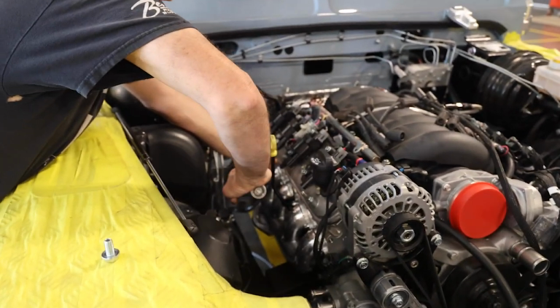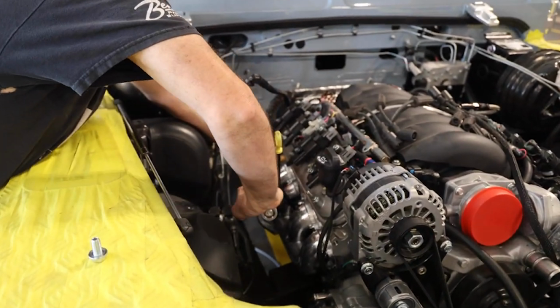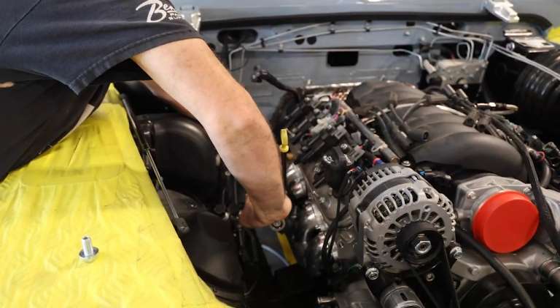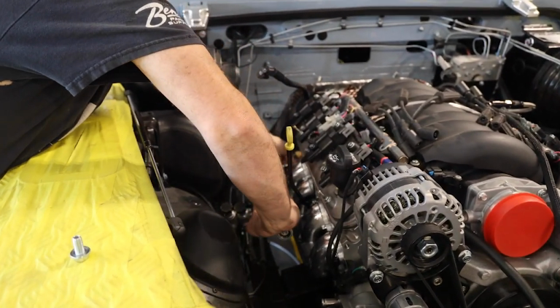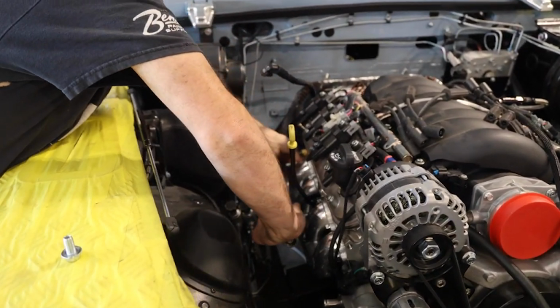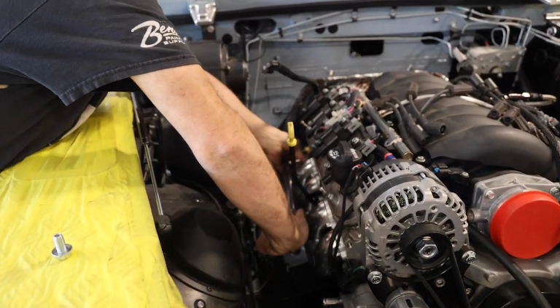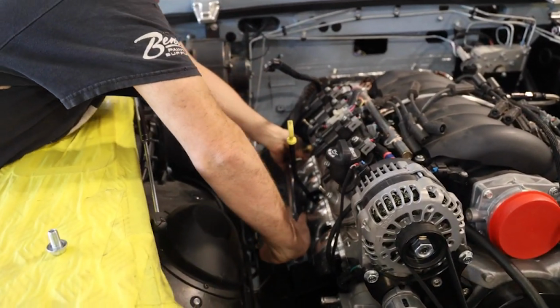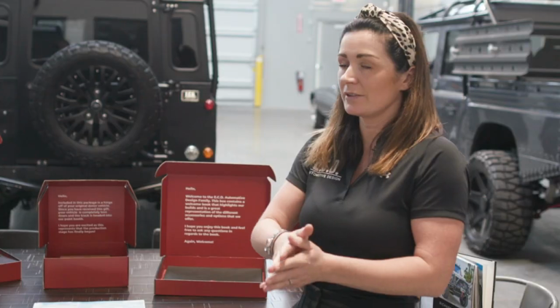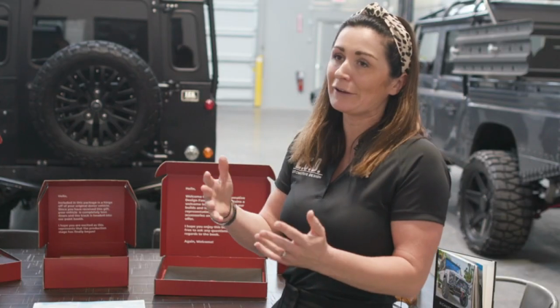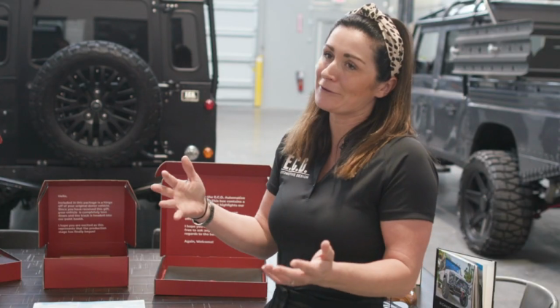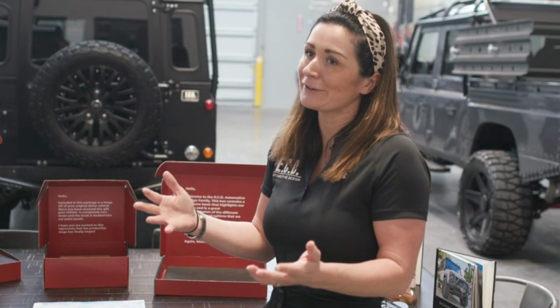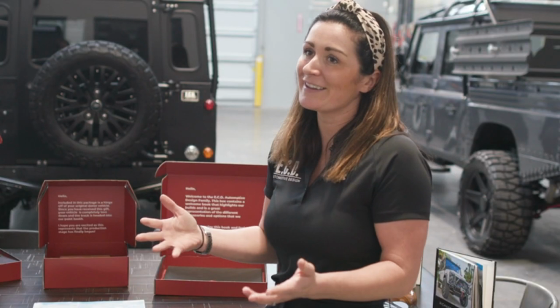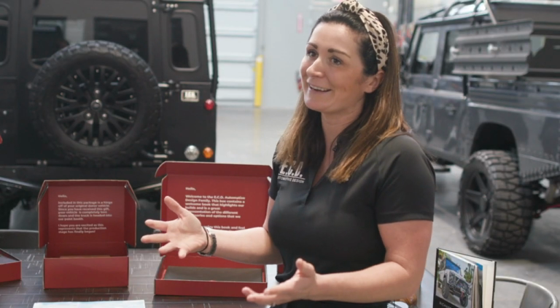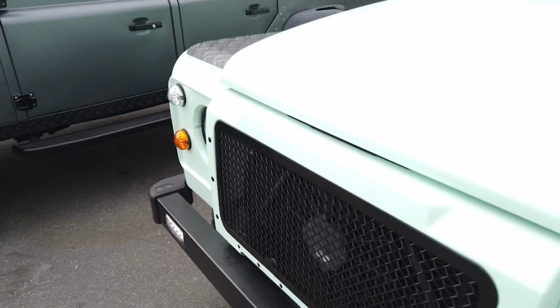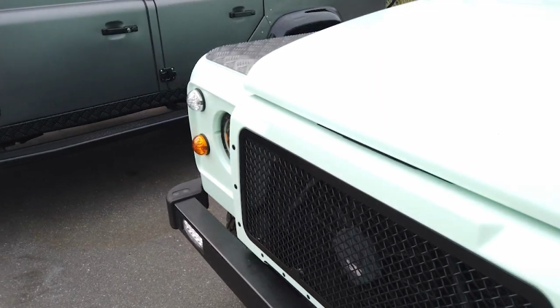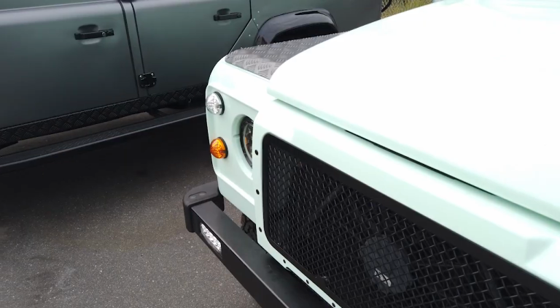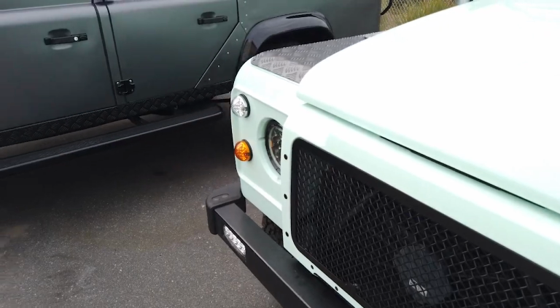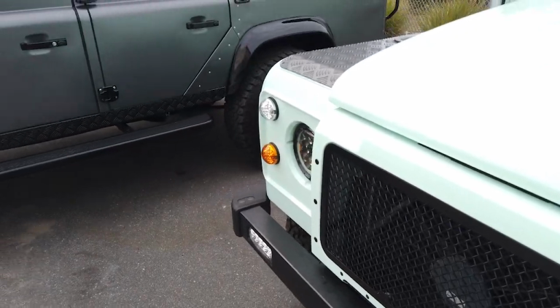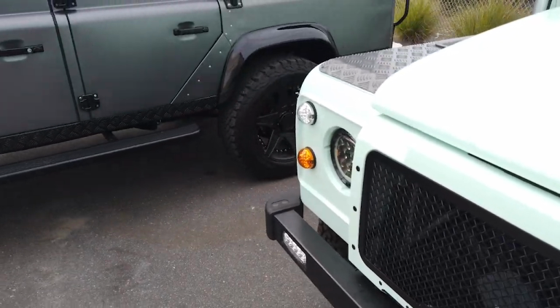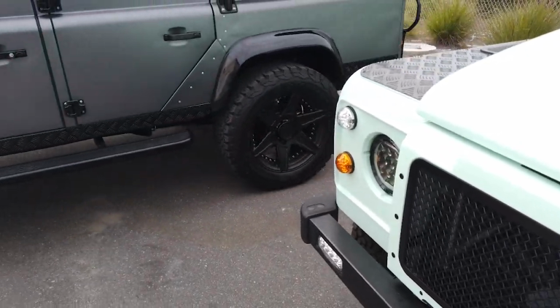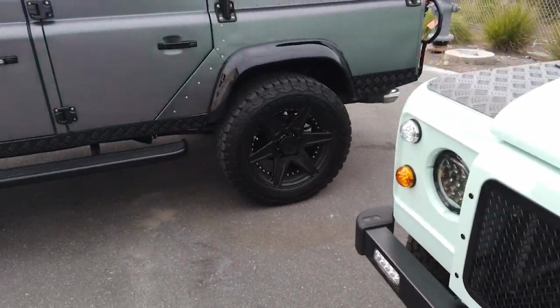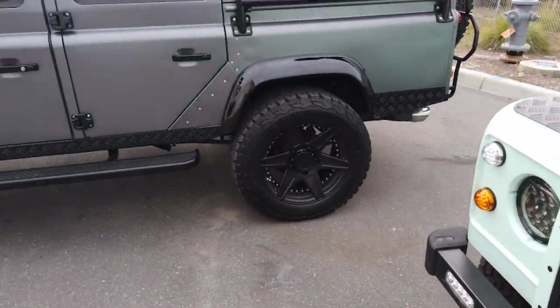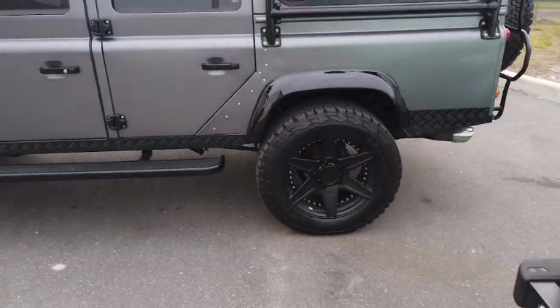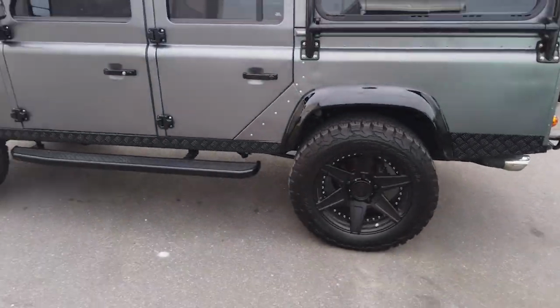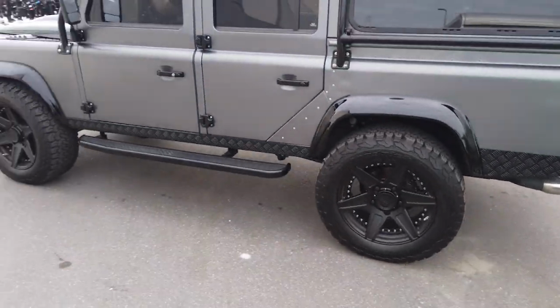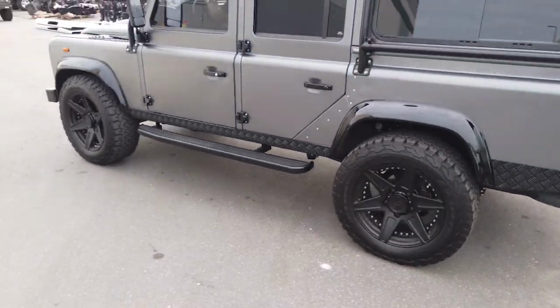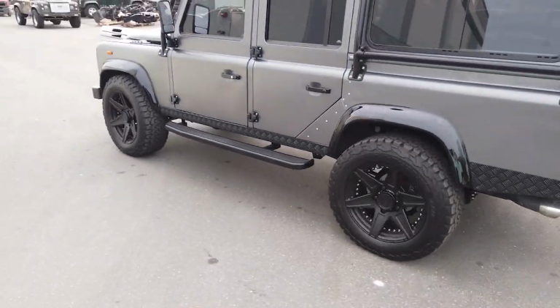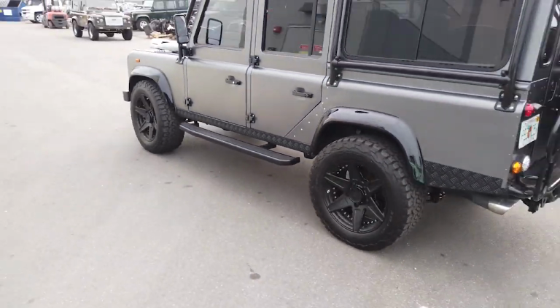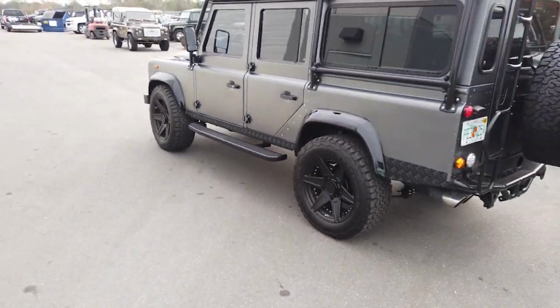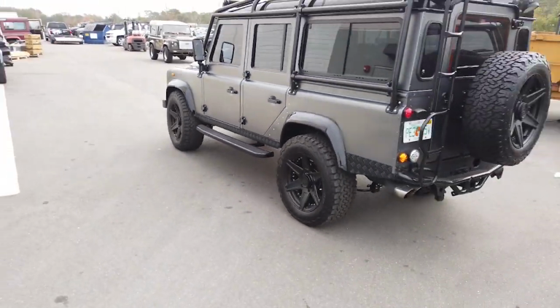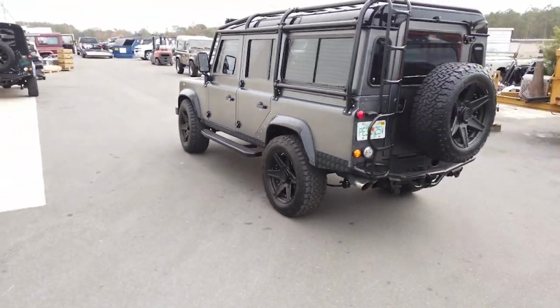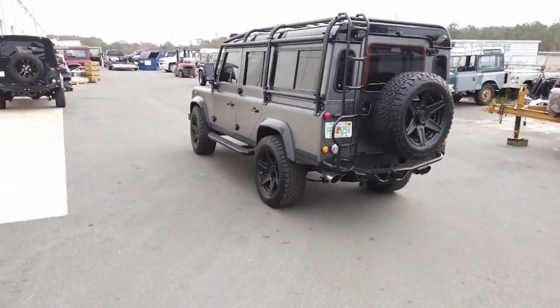We have a Cummins diesel engine, so you get your real authentic Defender — almost tractor-esque sound — all the way through now to the Tesla drivetrain.